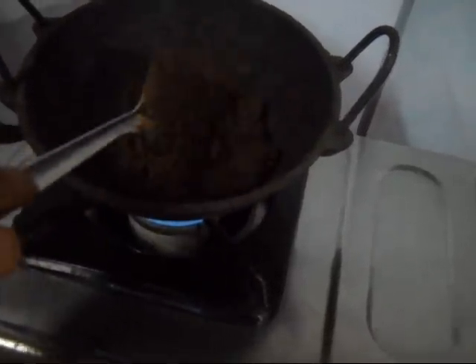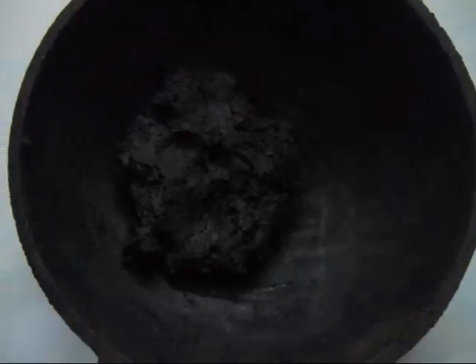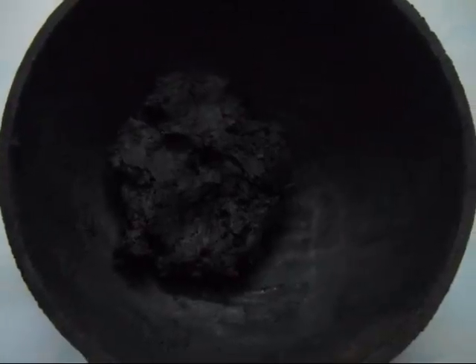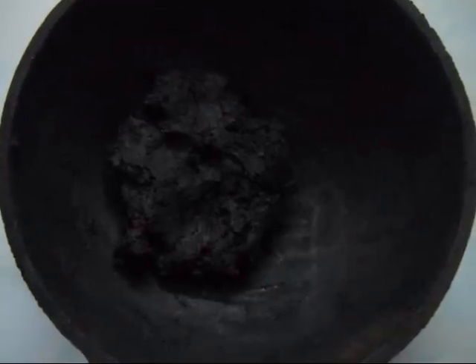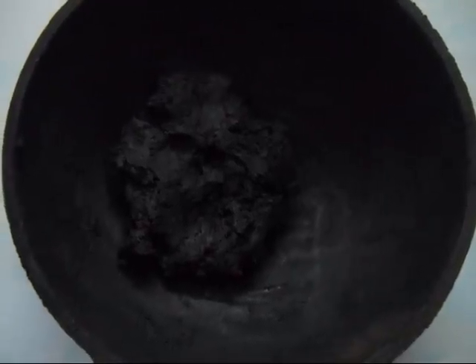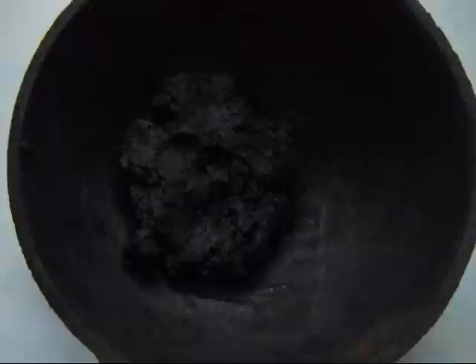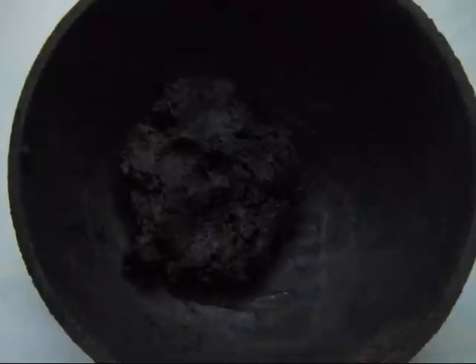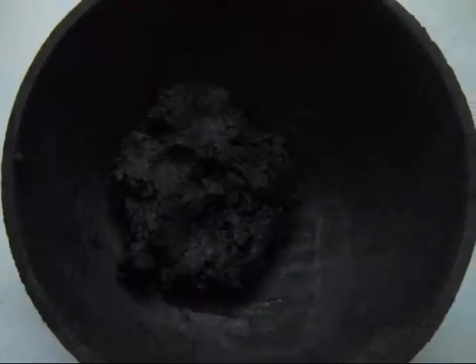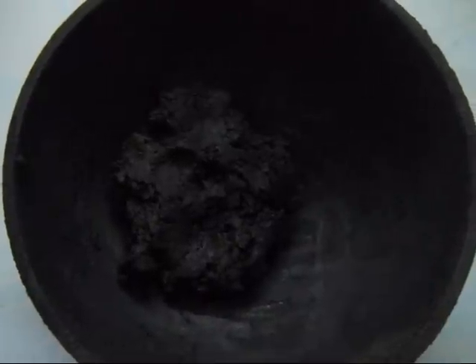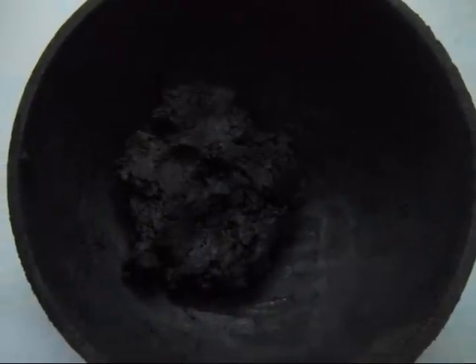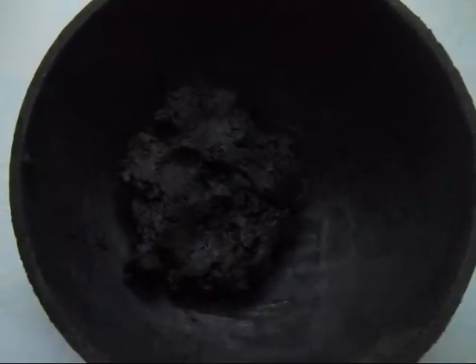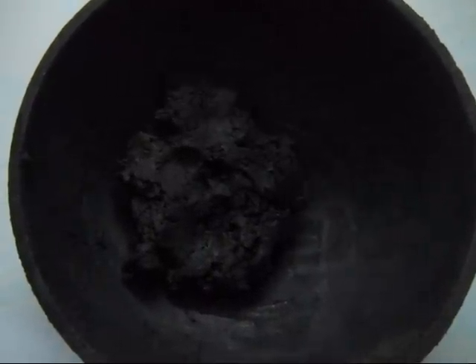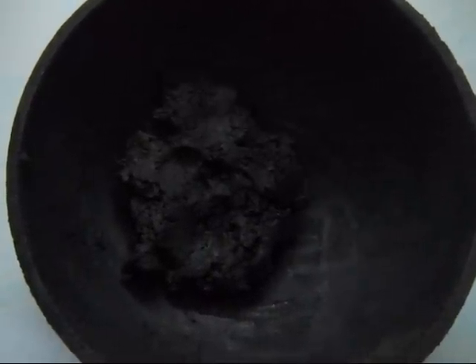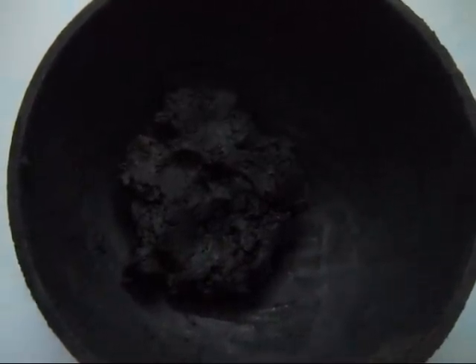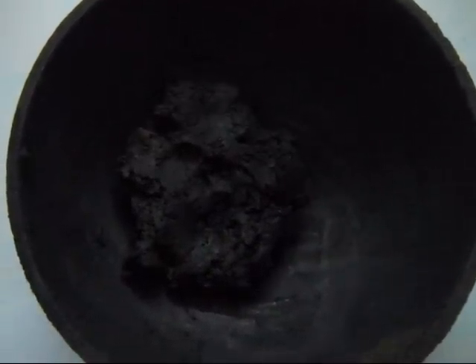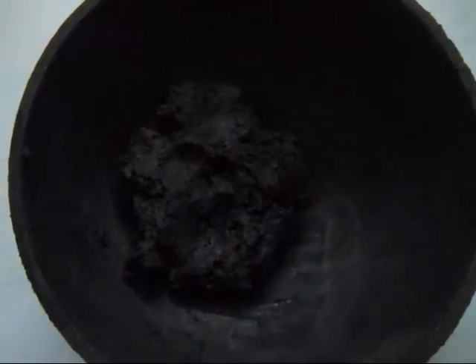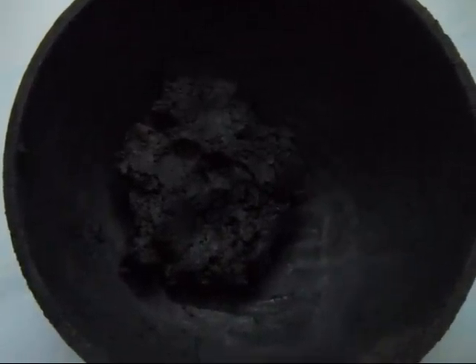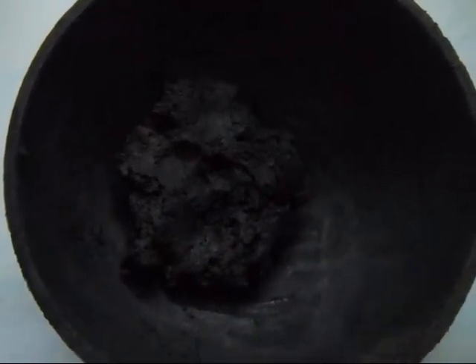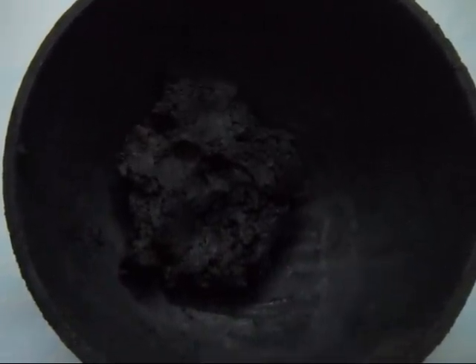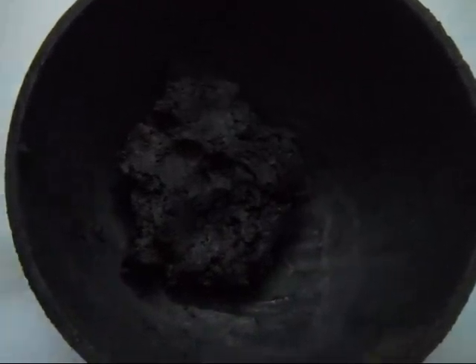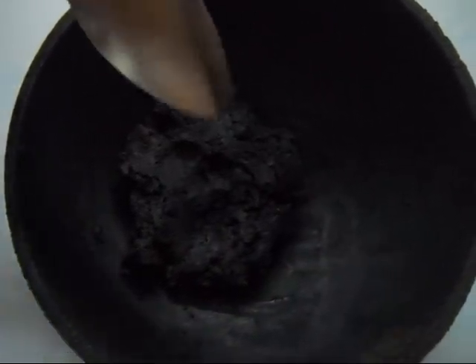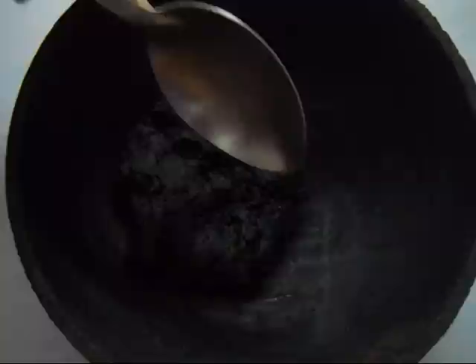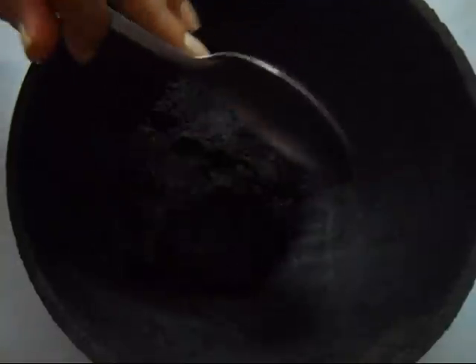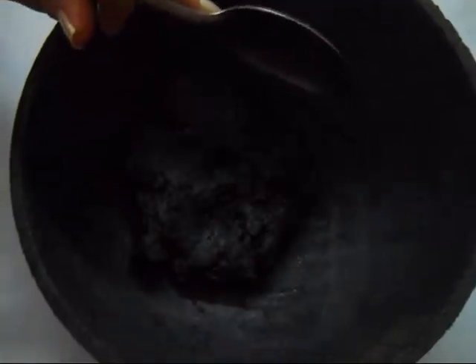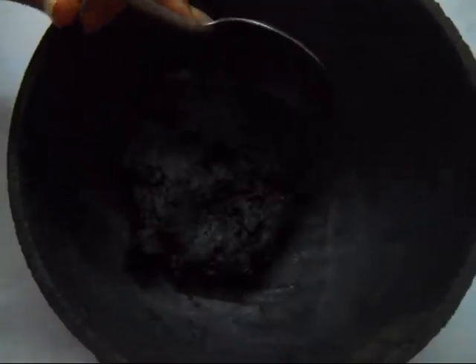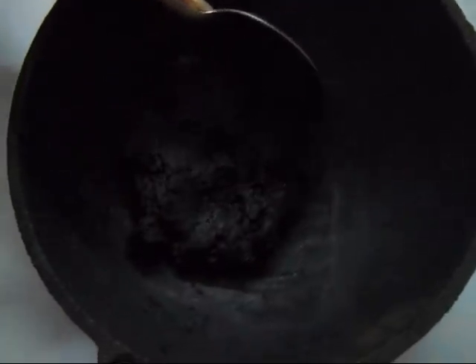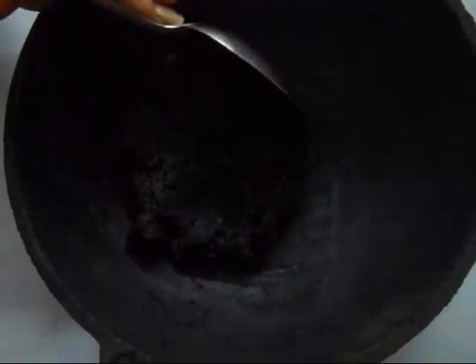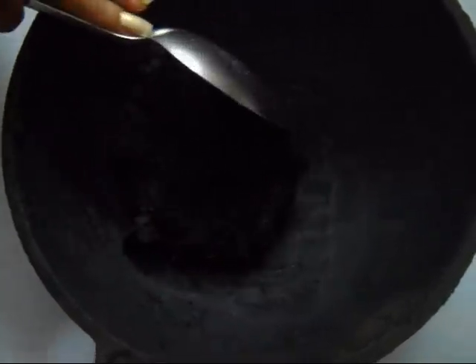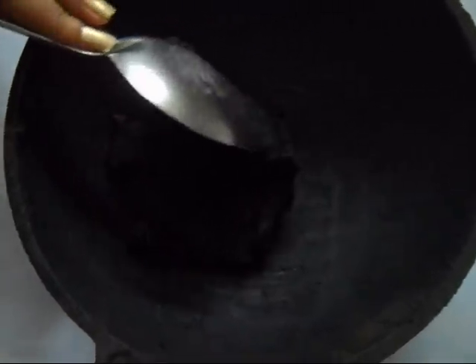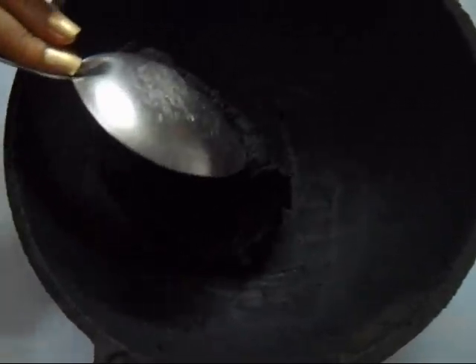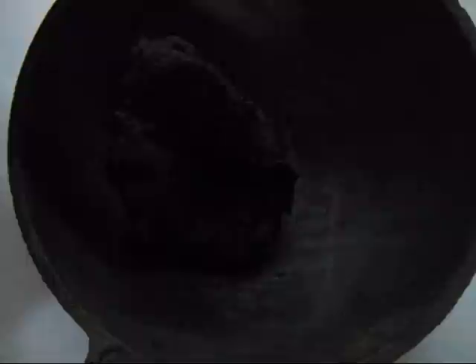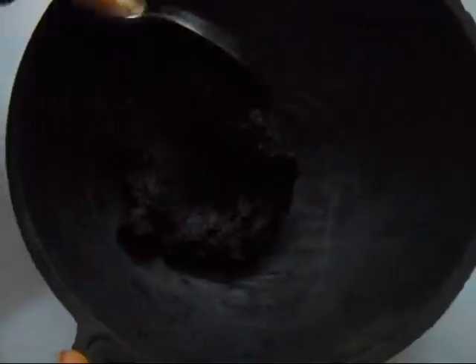Welcome back friends. As this preparation was kept overnight, it has totally dried out and attained a black color. As you can see, it has attained a jet black color.